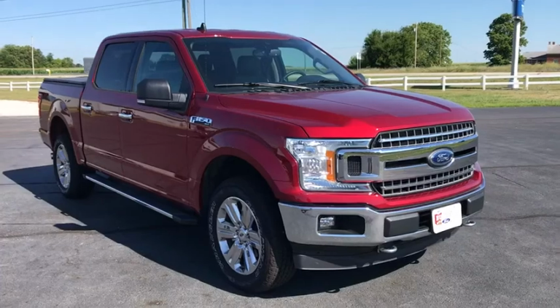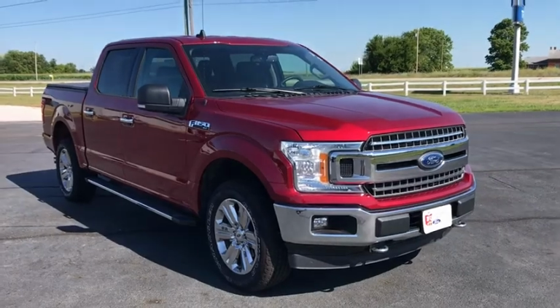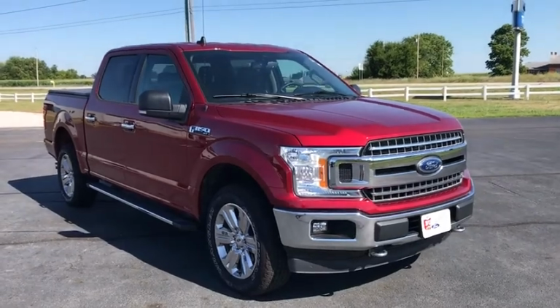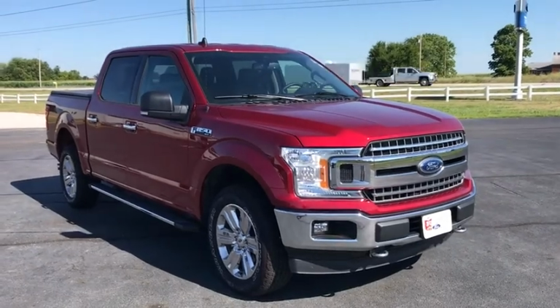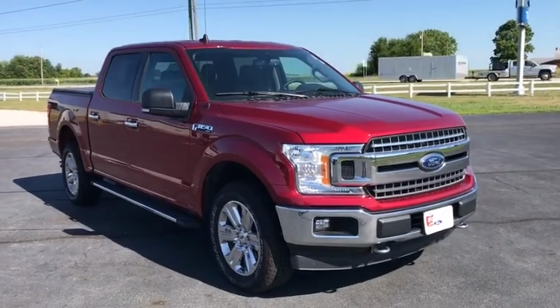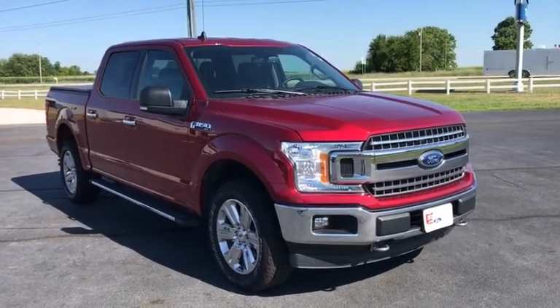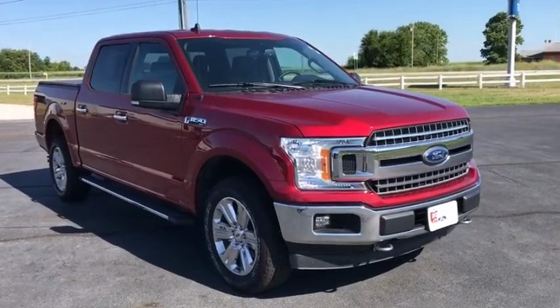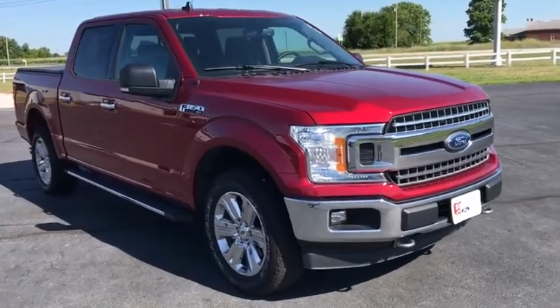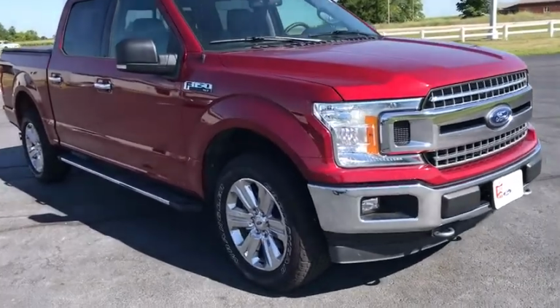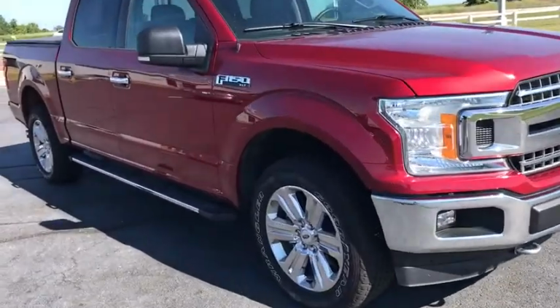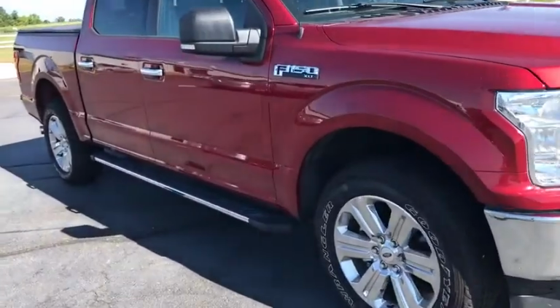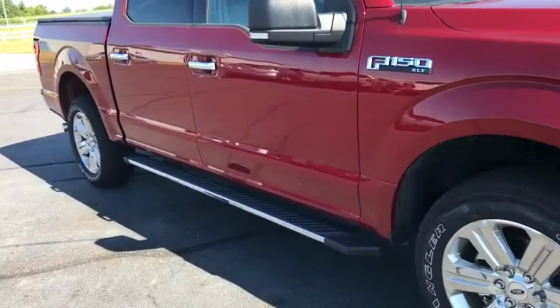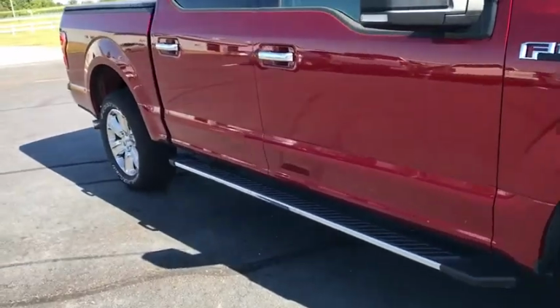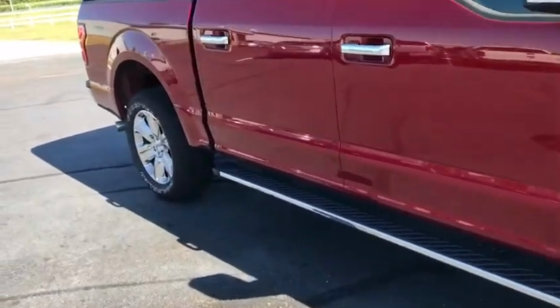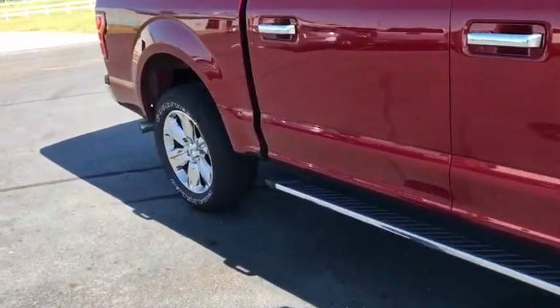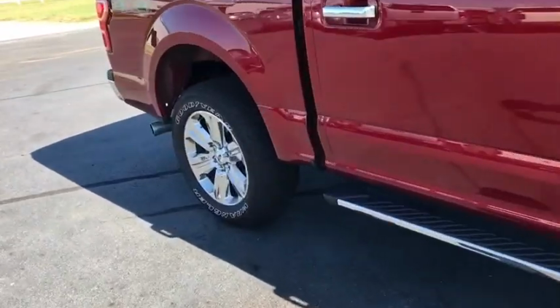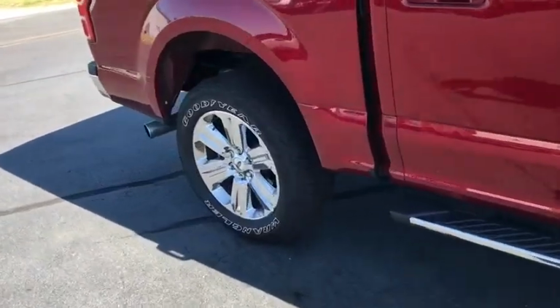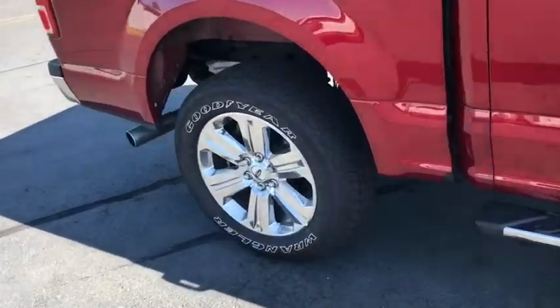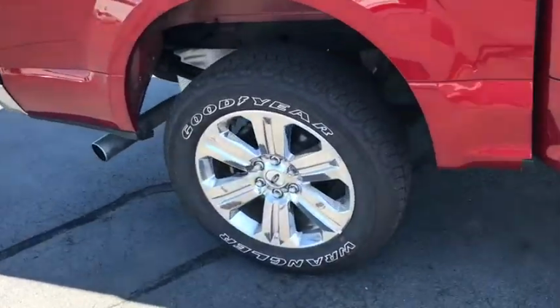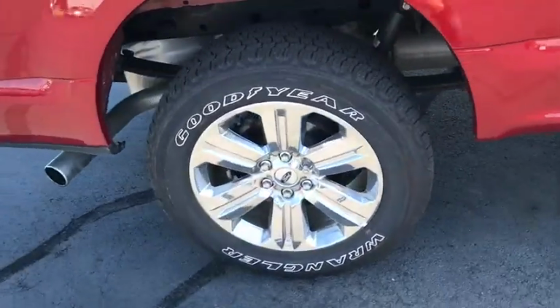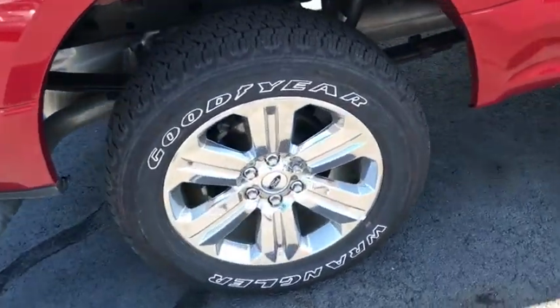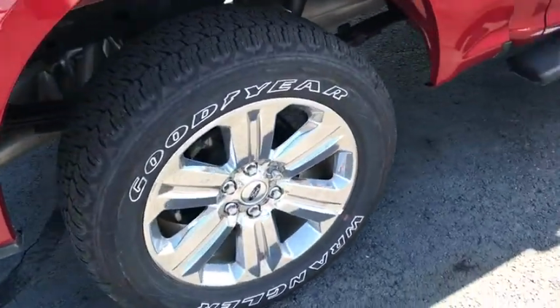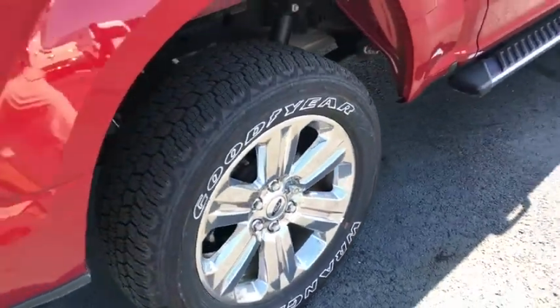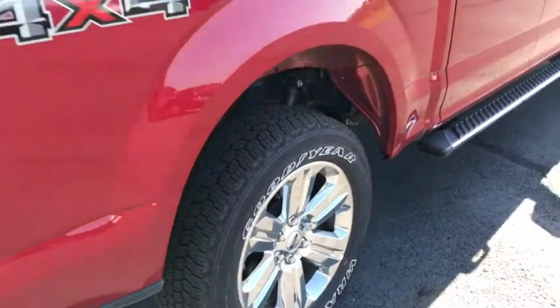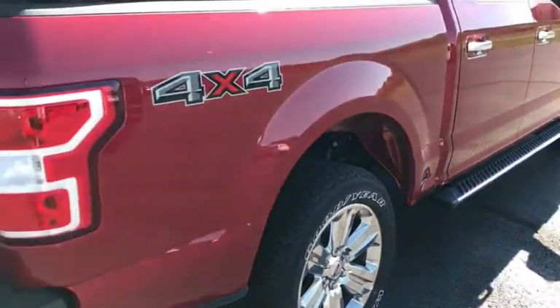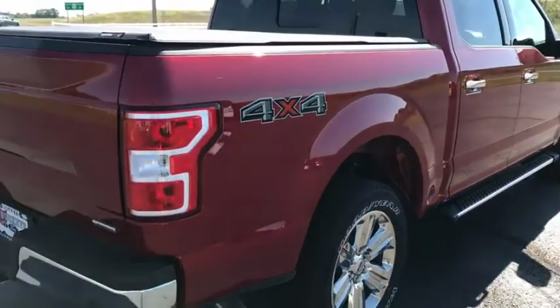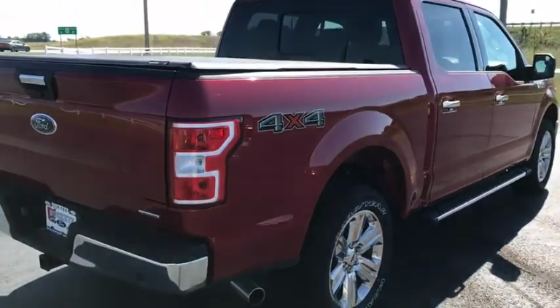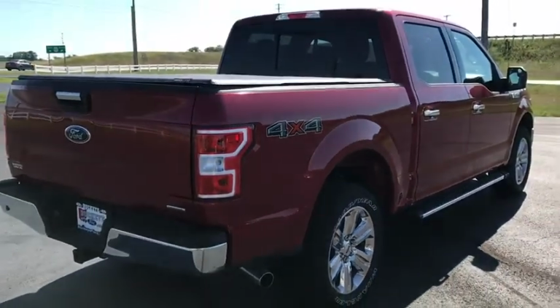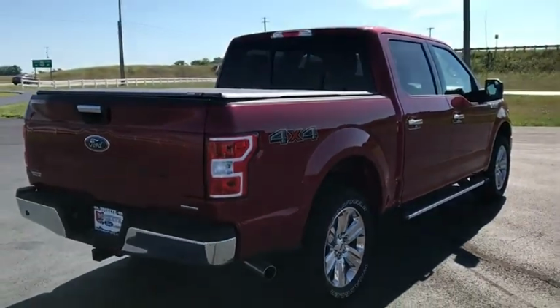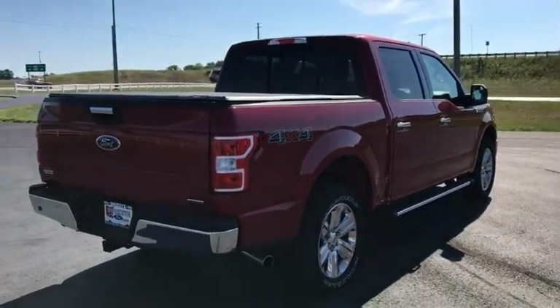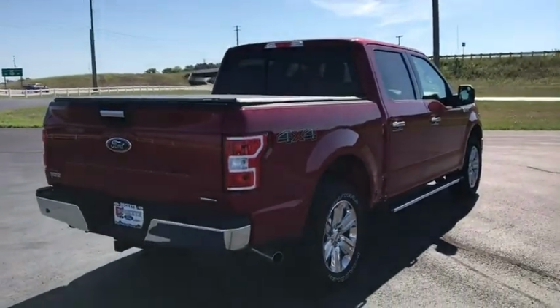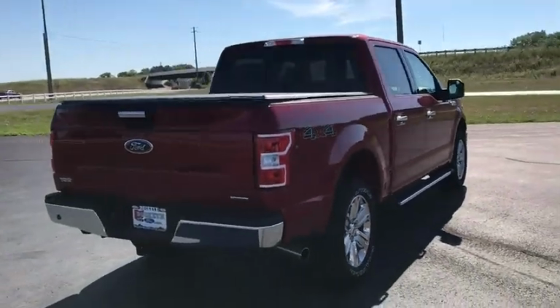We are pleased to show you the 2019 Ford F-150. A Ford F-150 knows how to handle any situation. It's built to follow orders. No whining. This vehicle has less than 3,000 miles.